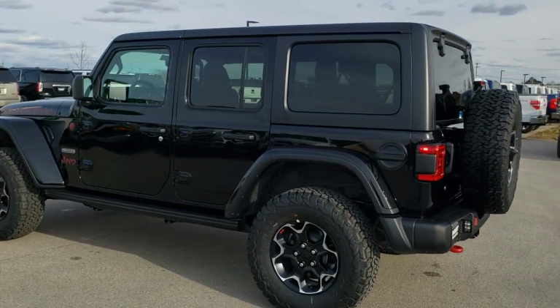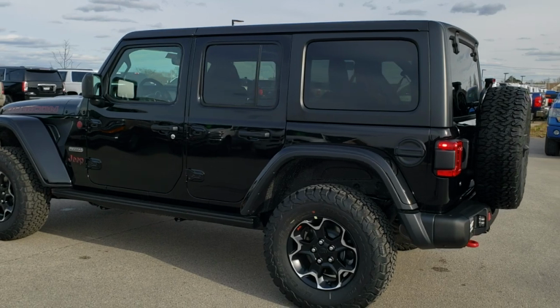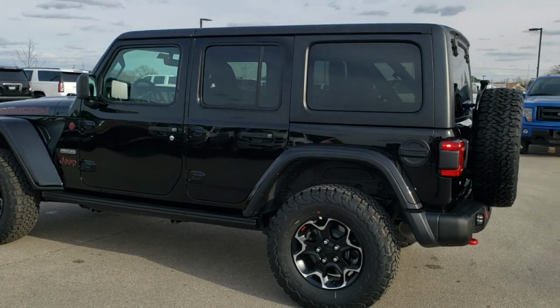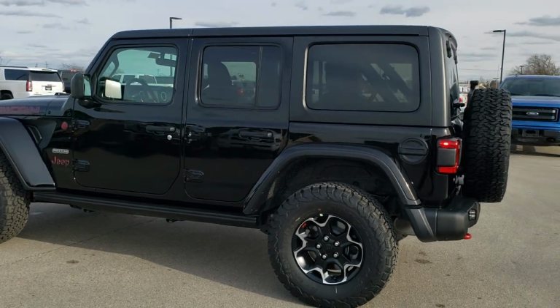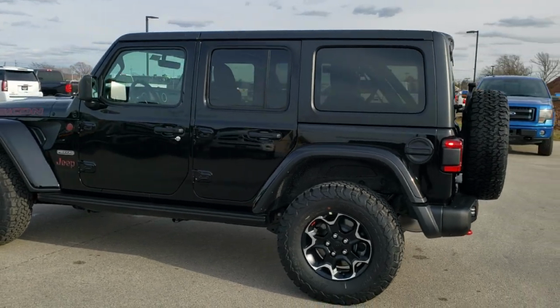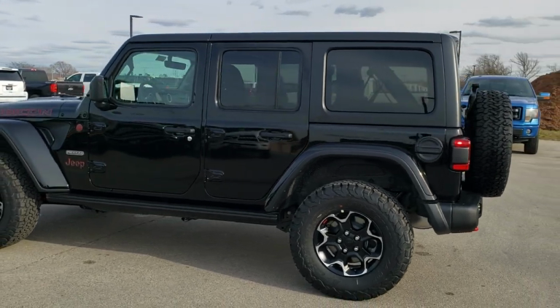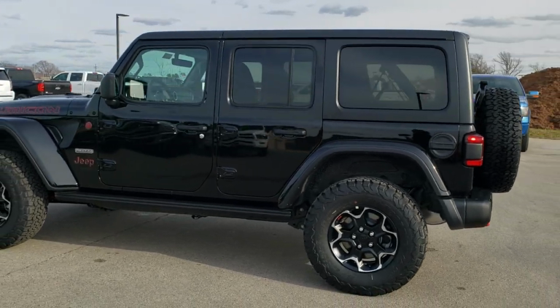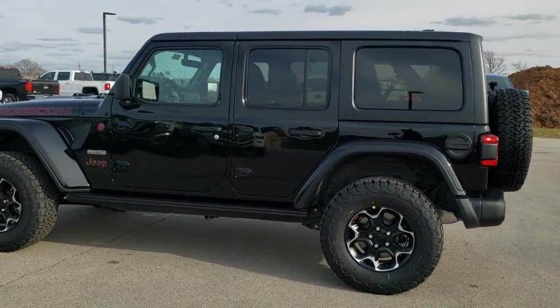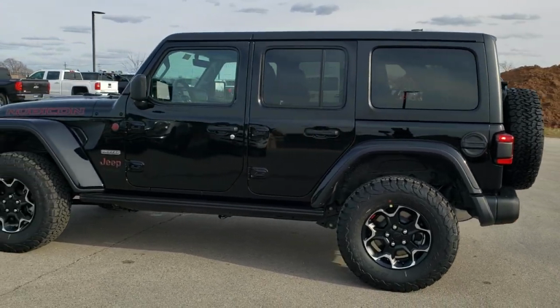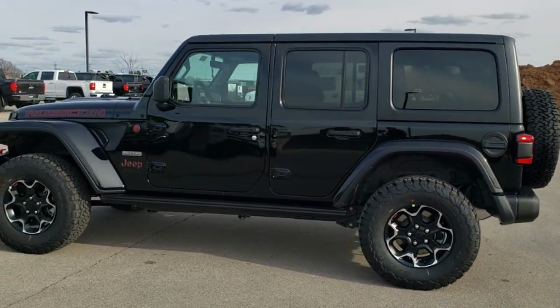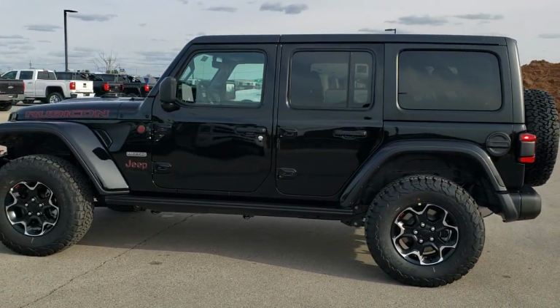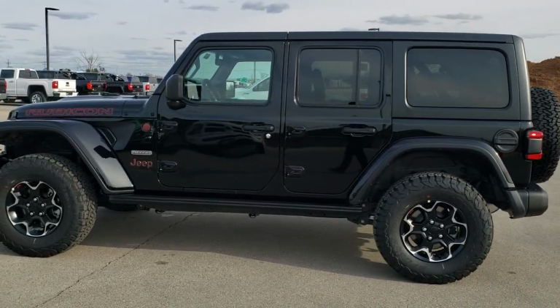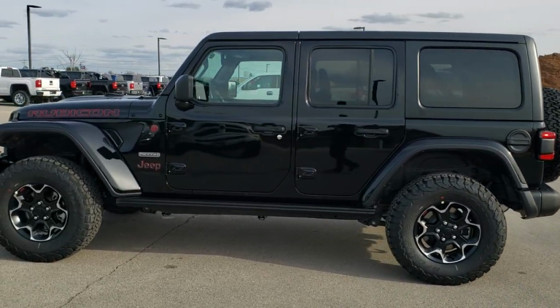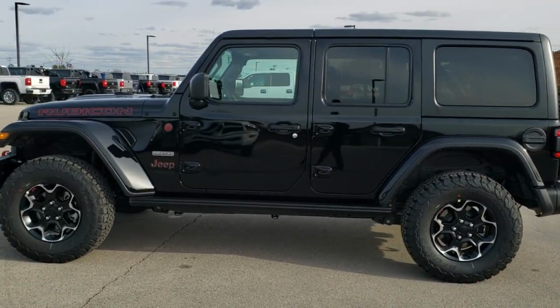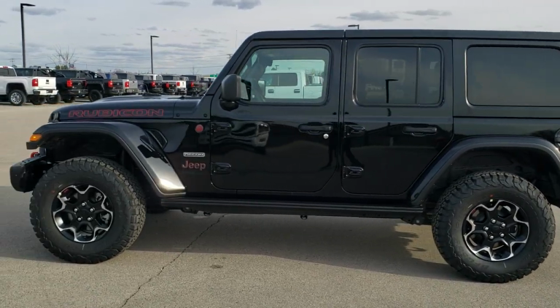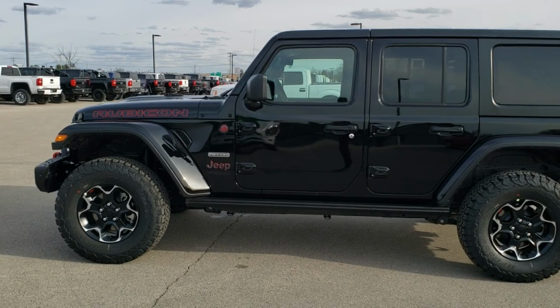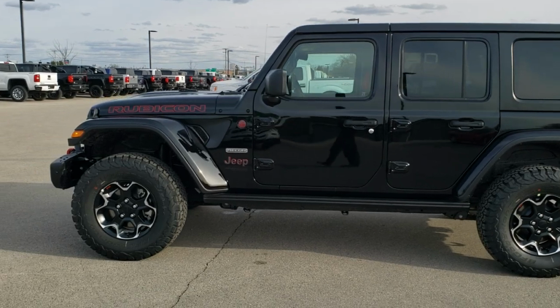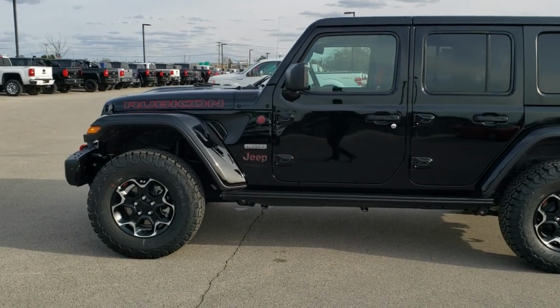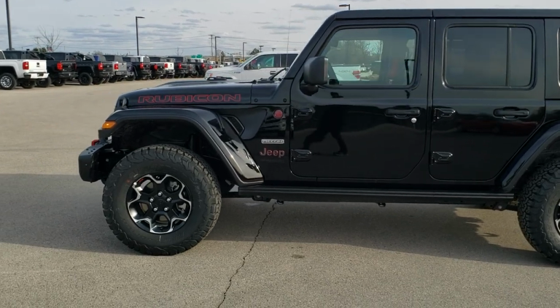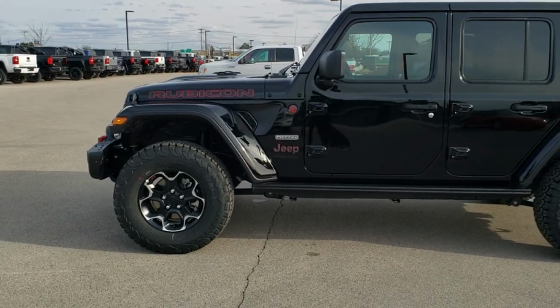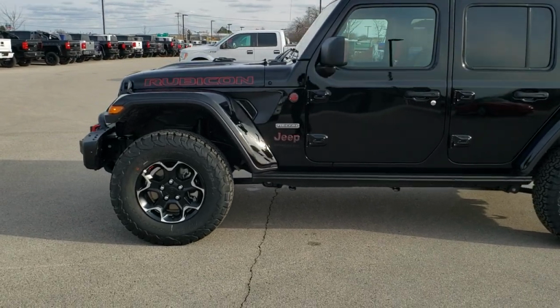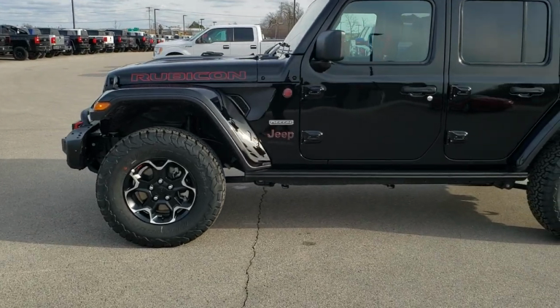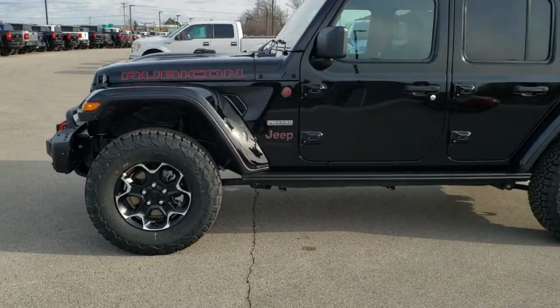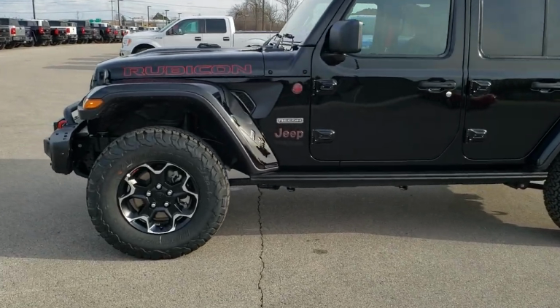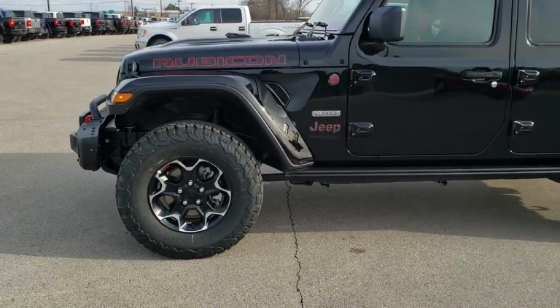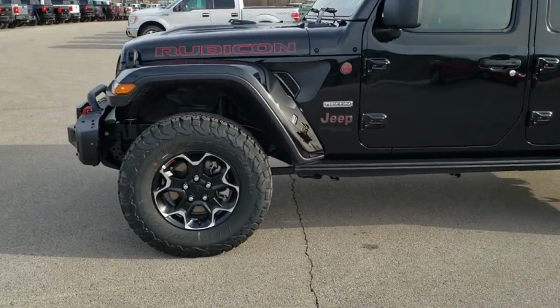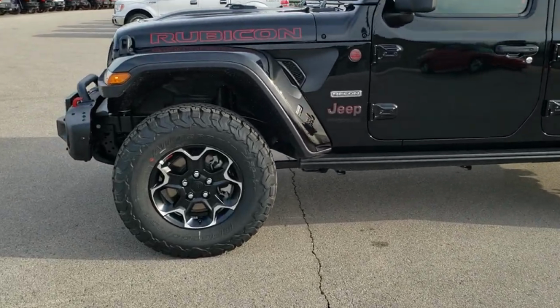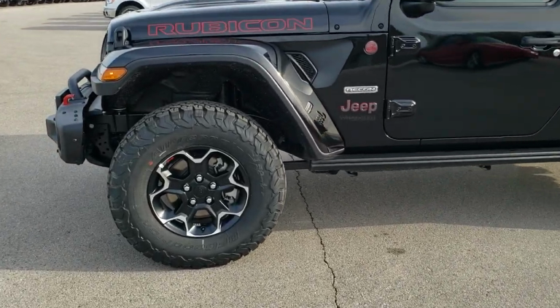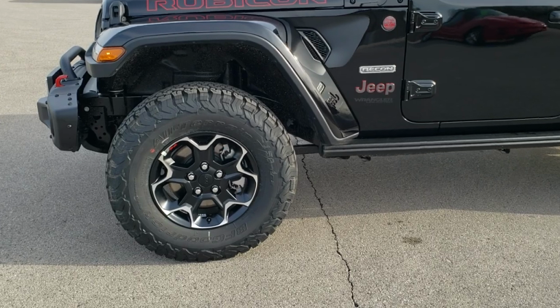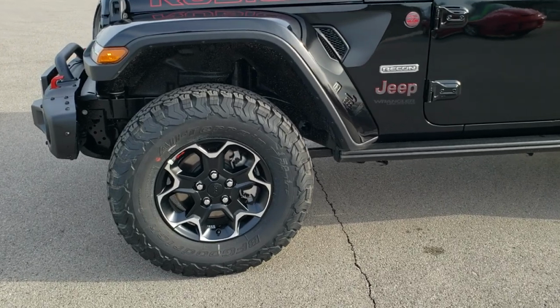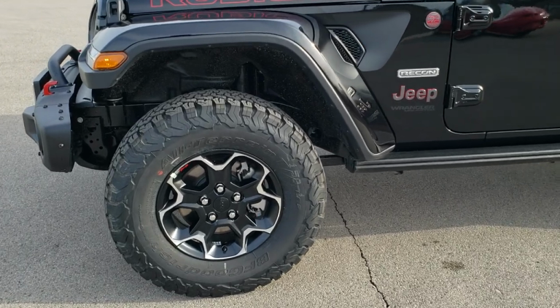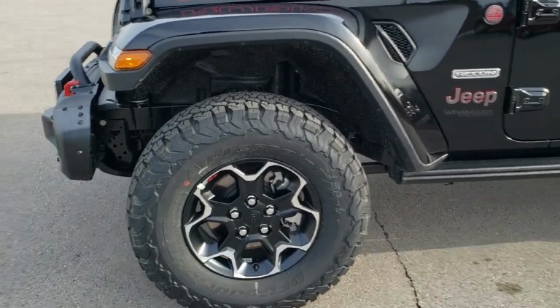We're going to do a walk around here and then we're going to get up close and check out all the options on this particular Jeep. If you want to check out all the photos on this vehicle, in the upper right hand part of your screen is a link right to our website, so click that and check us out there.